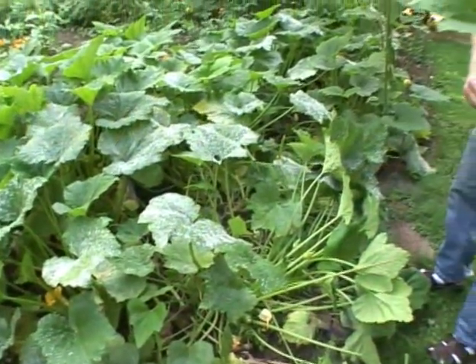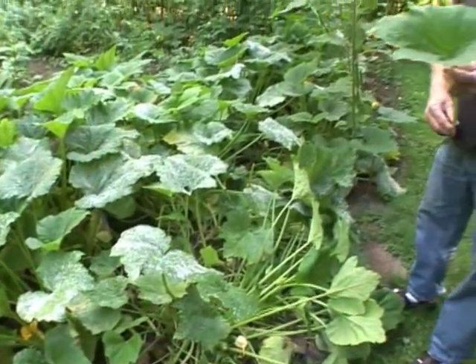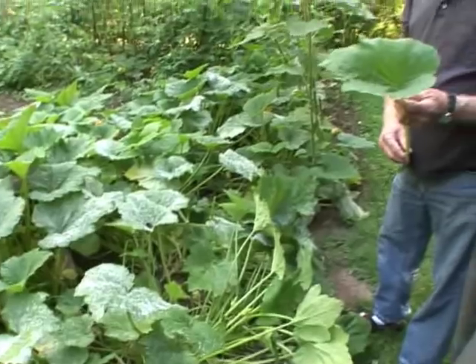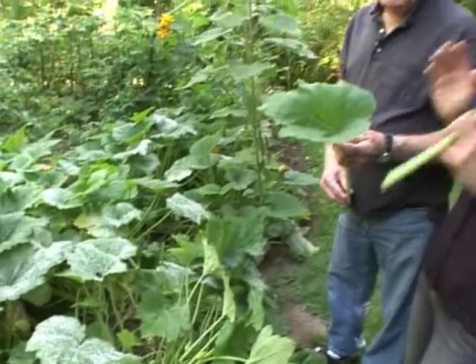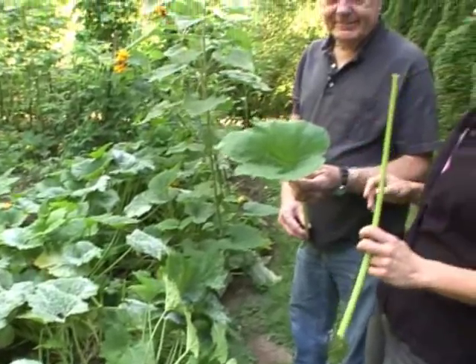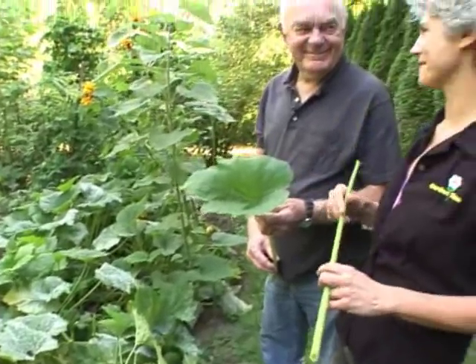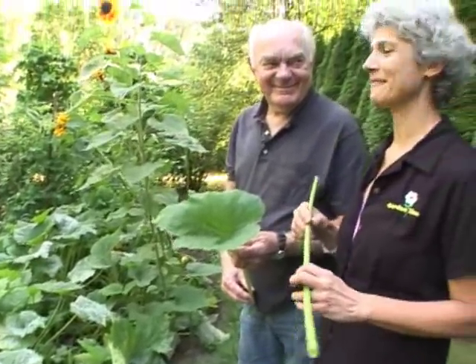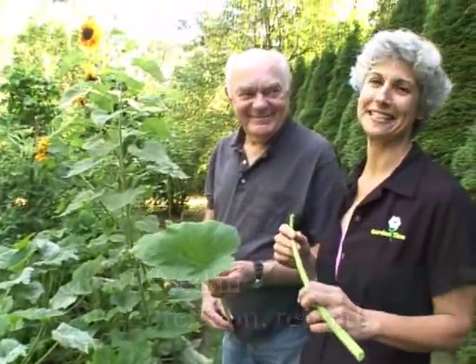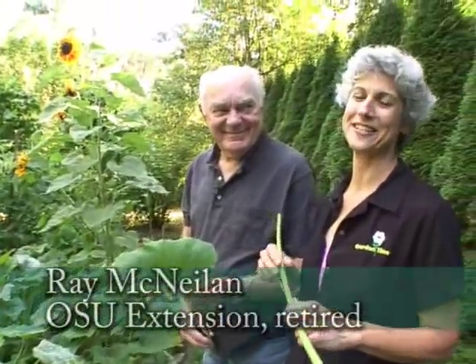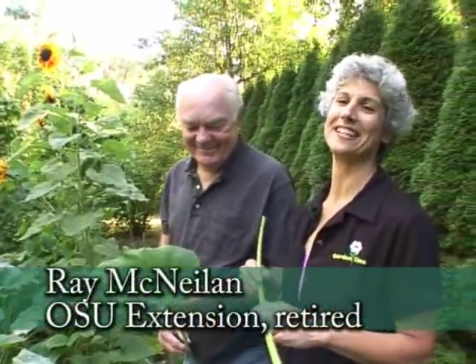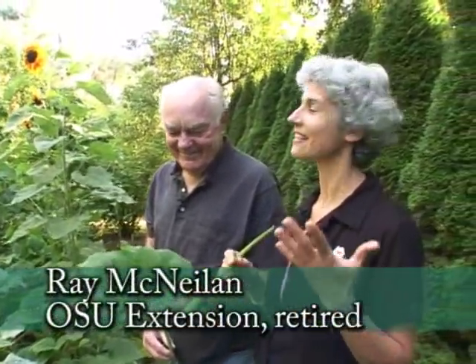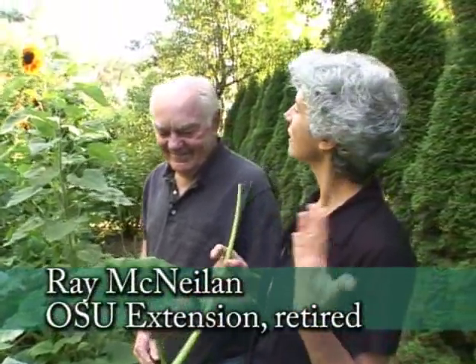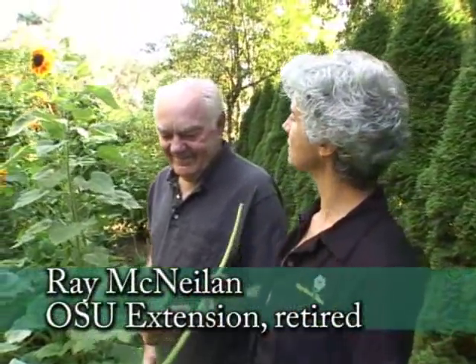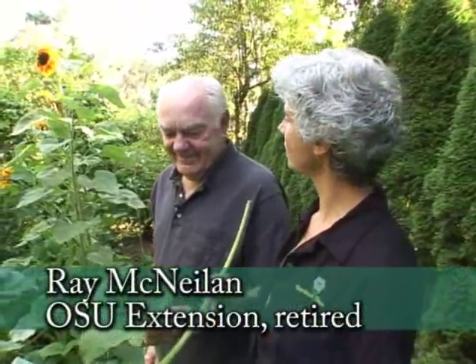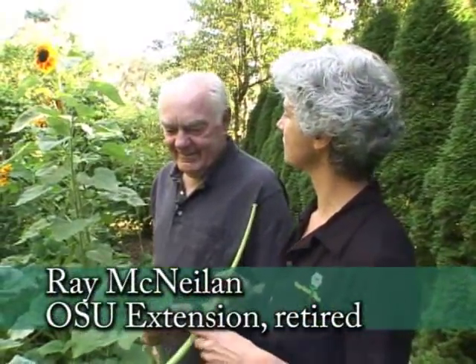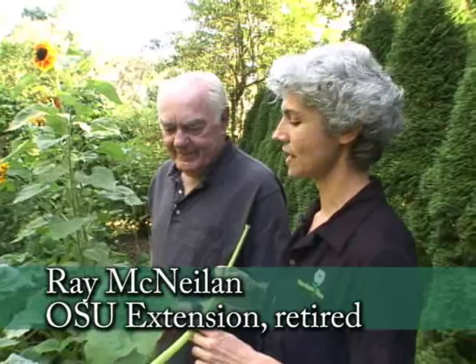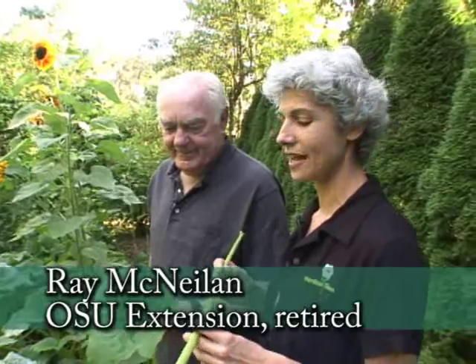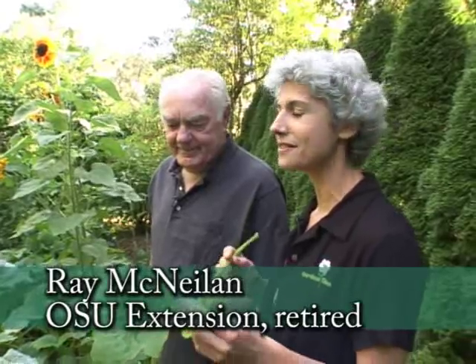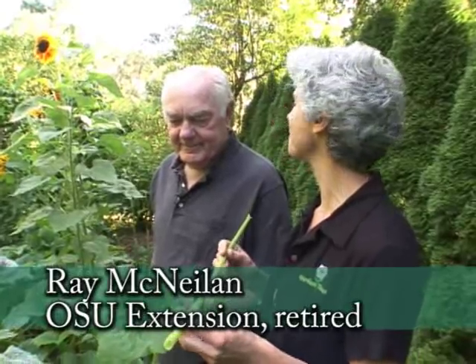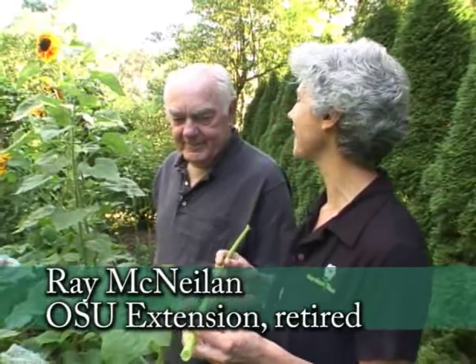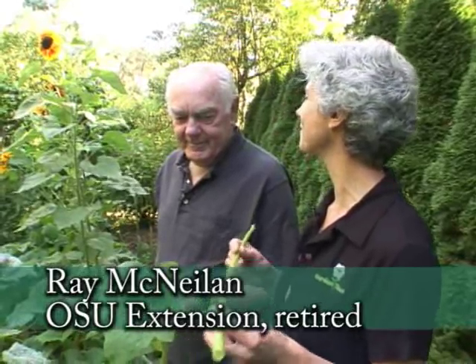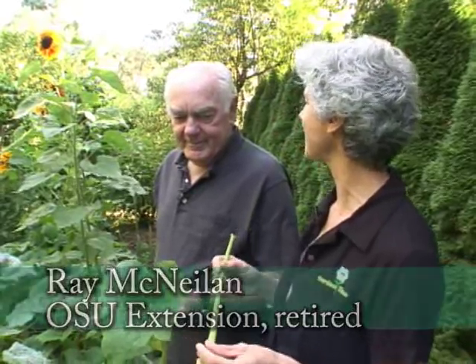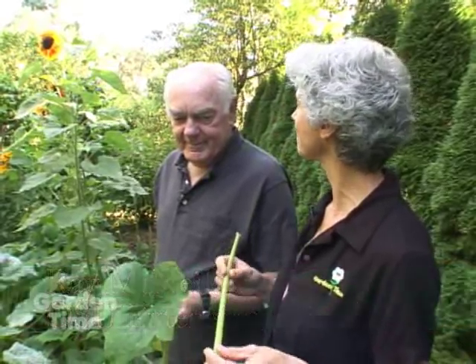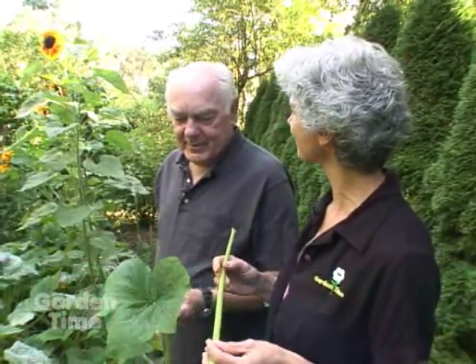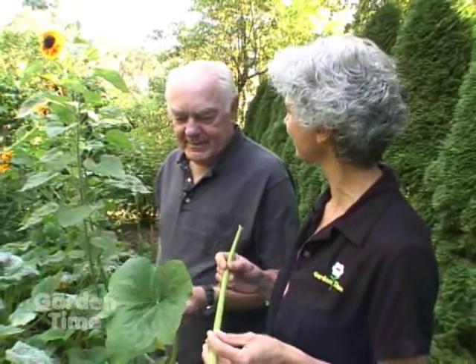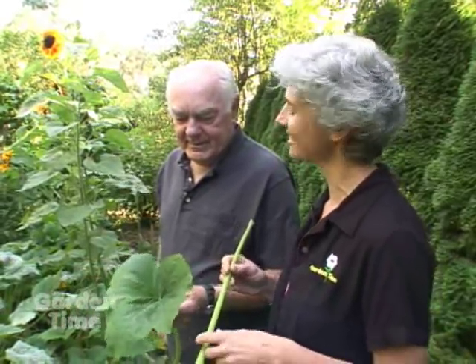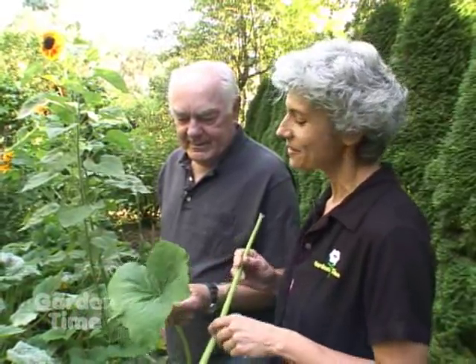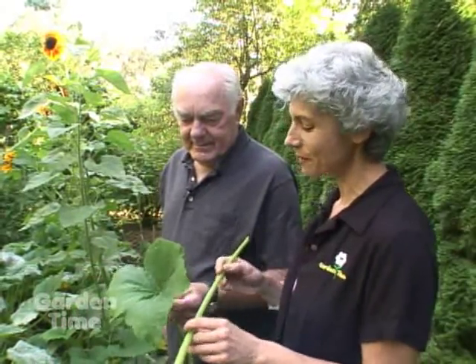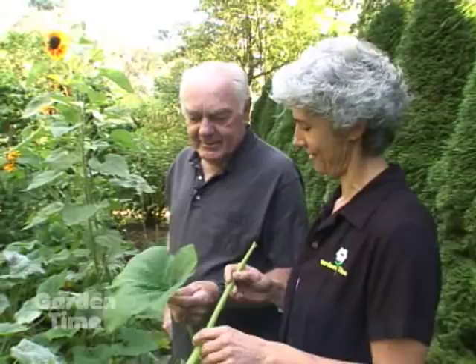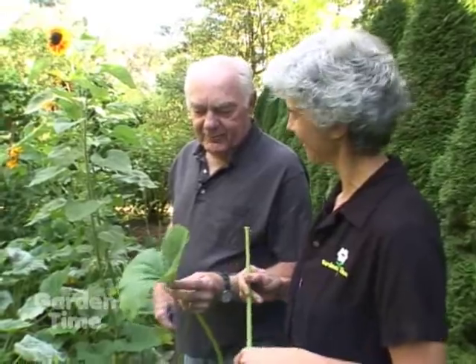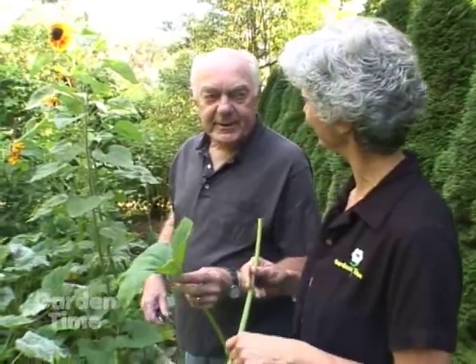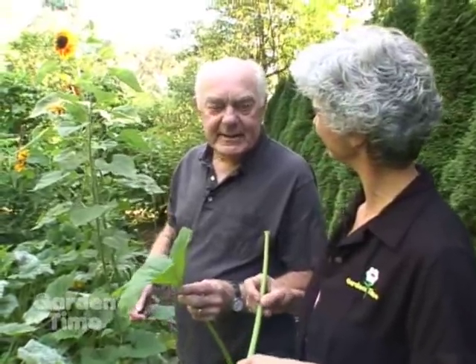I have had a fun time with Ray McNeiland in his garden. He's a retired OSU Extension agent, and this is just a fun kind of game or project with kids. So what do we have here? Fun in the zucchini.